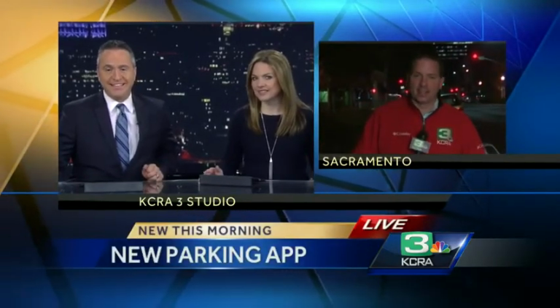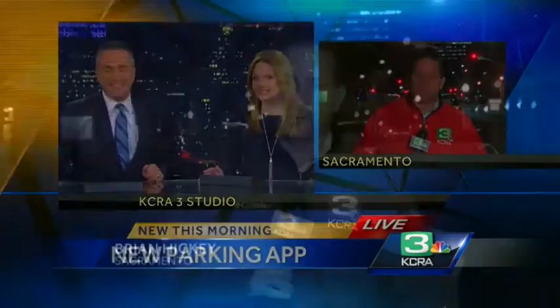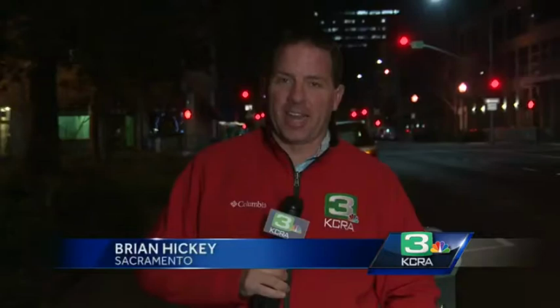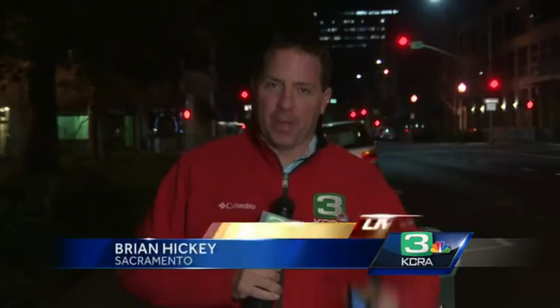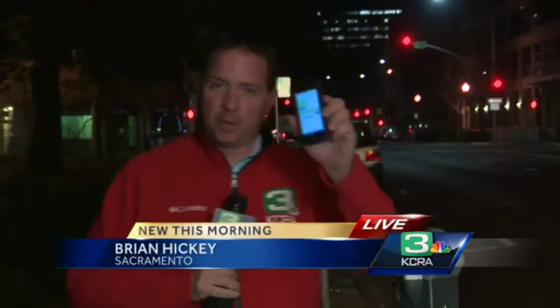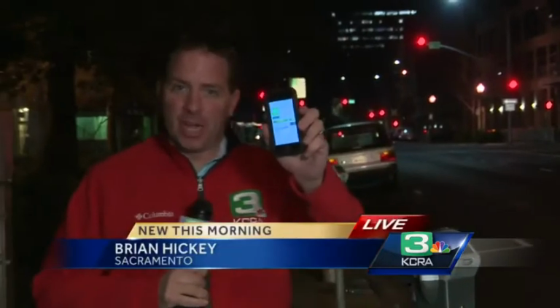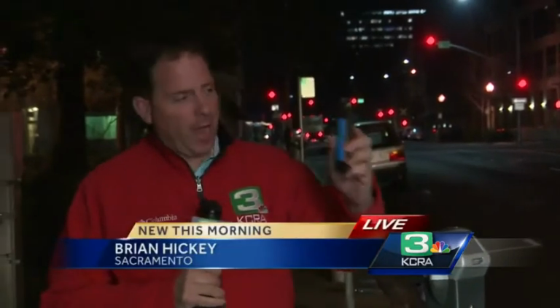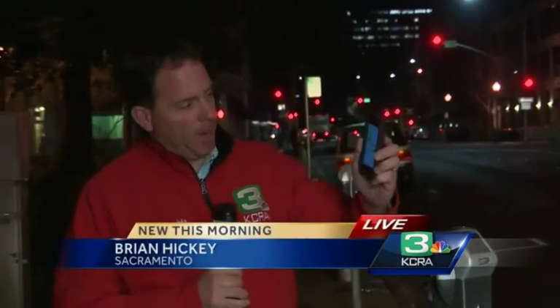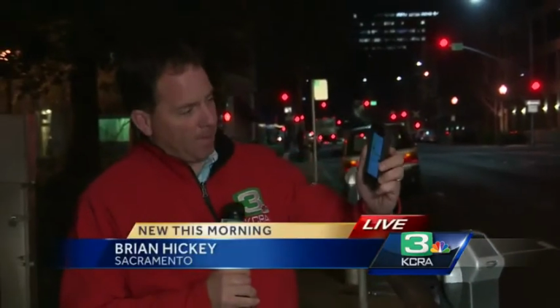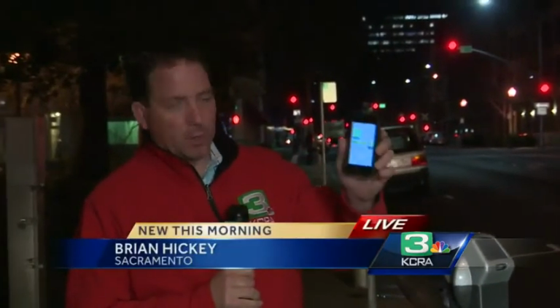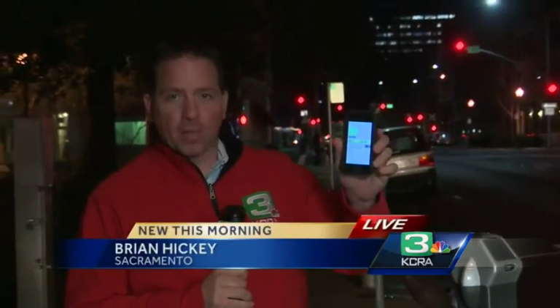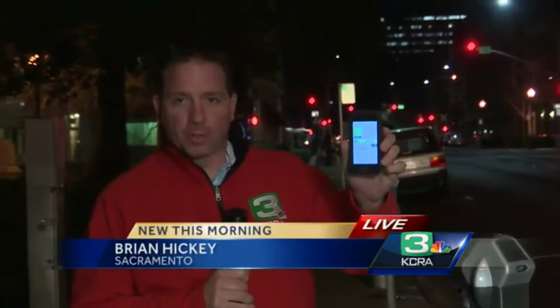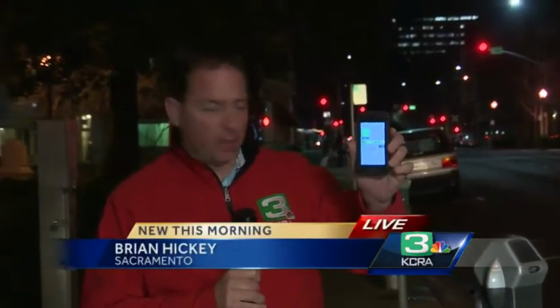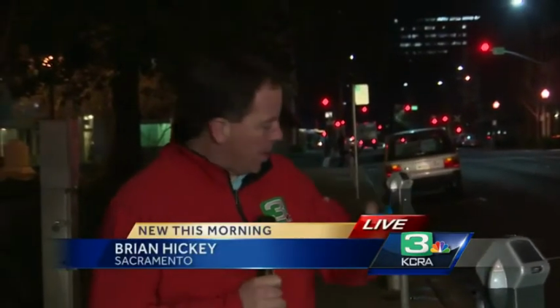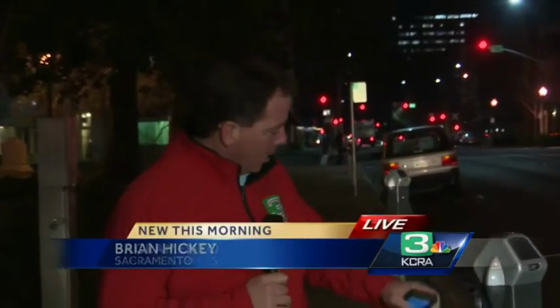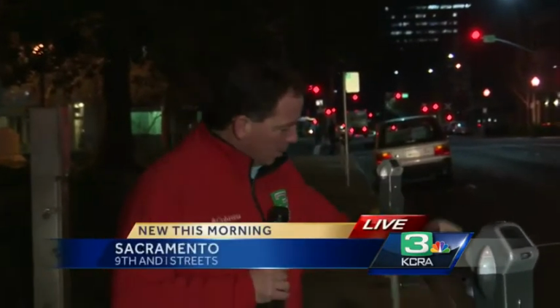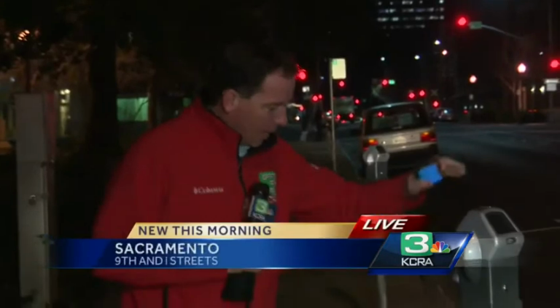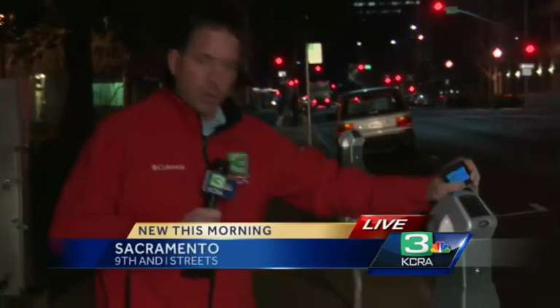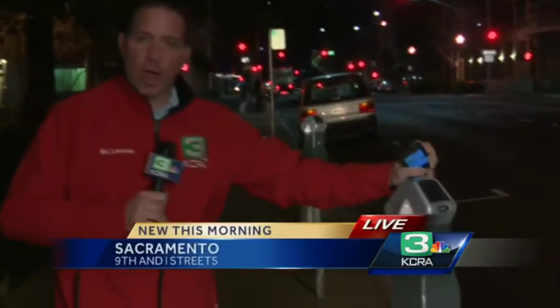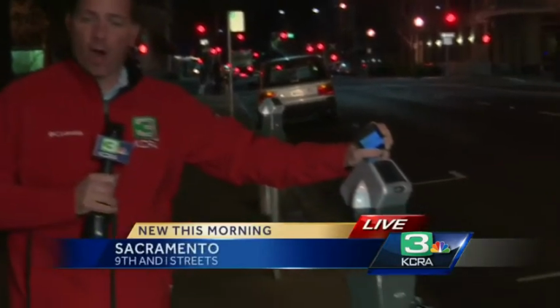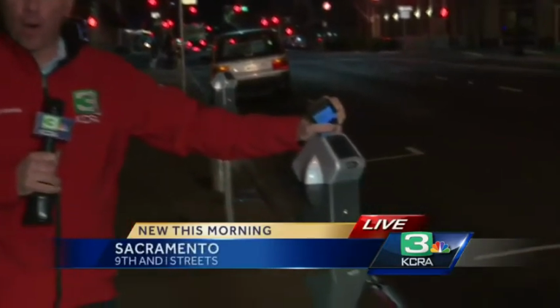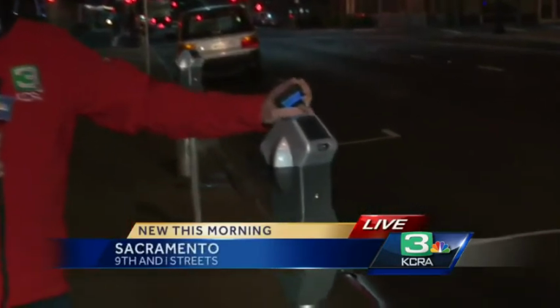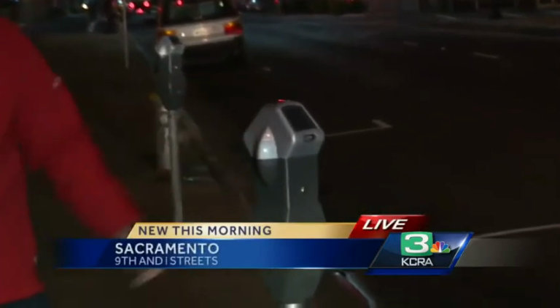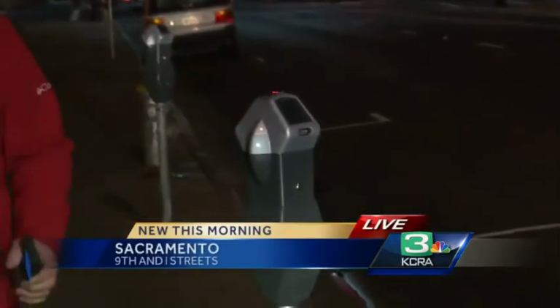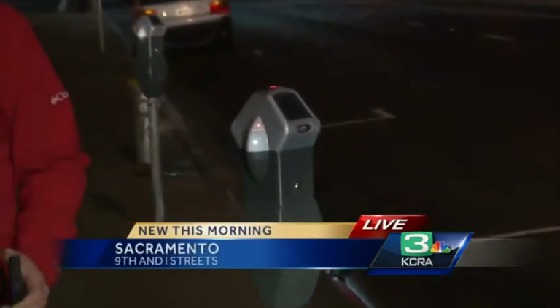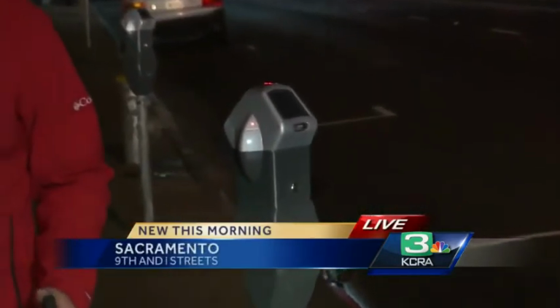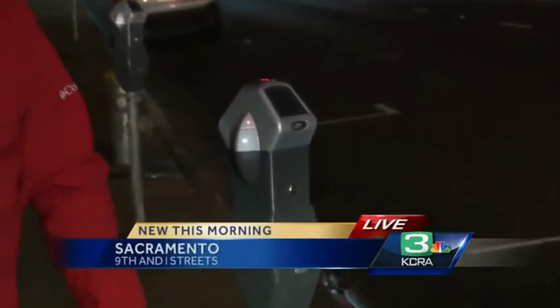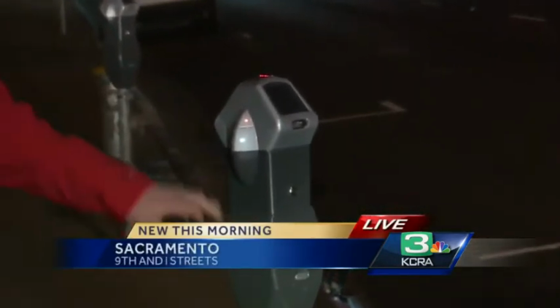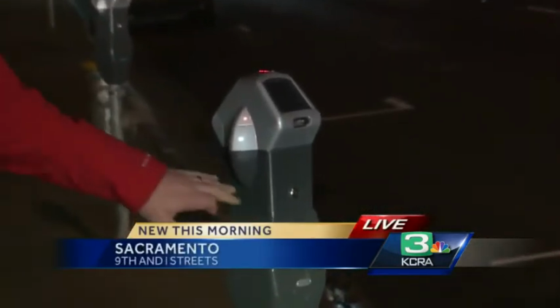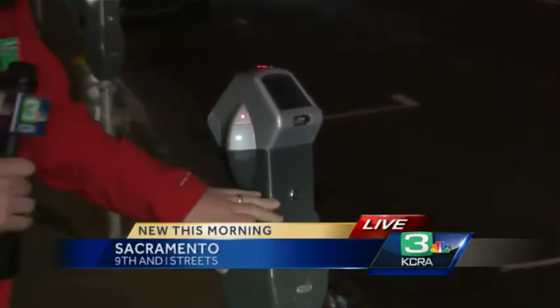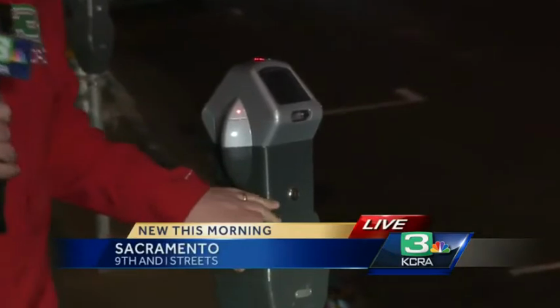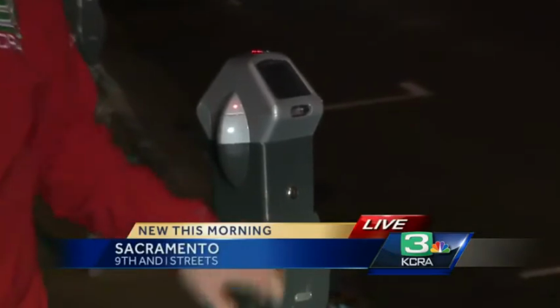That's right. Starting today, you'll be able to use your cell phone and an app called Park Mobile — it's right here on the phone. You'll be able to actually put credit on the parking meters around Cesar Chavez Park. They'll all be labeled with stickers coming later today.